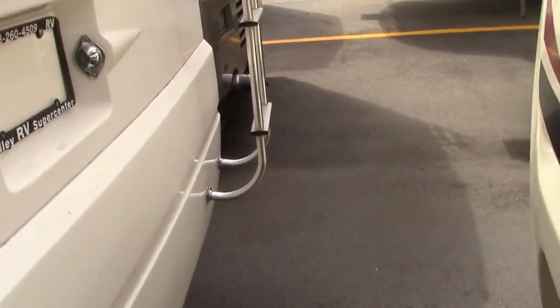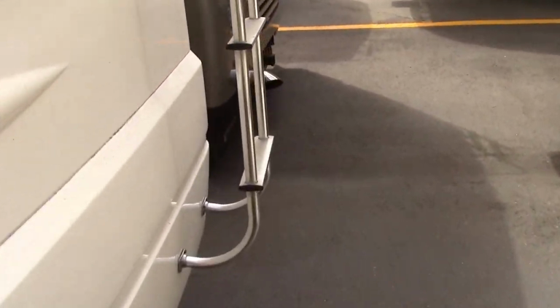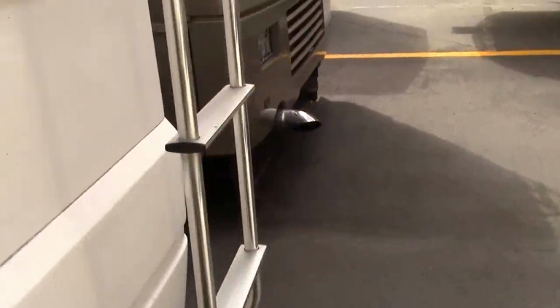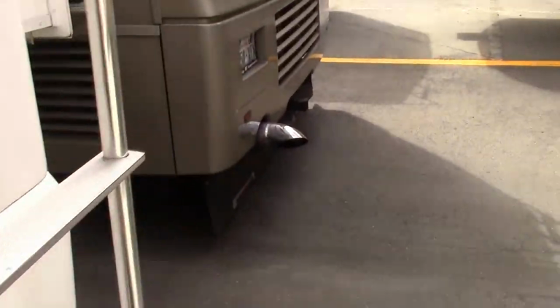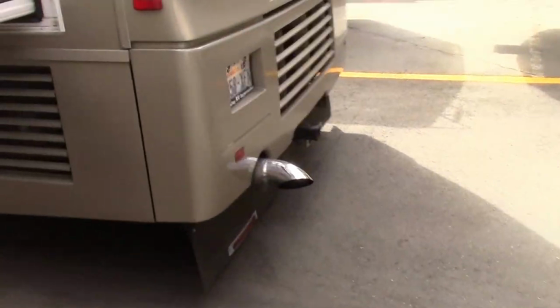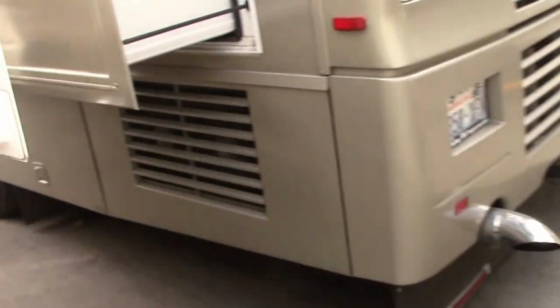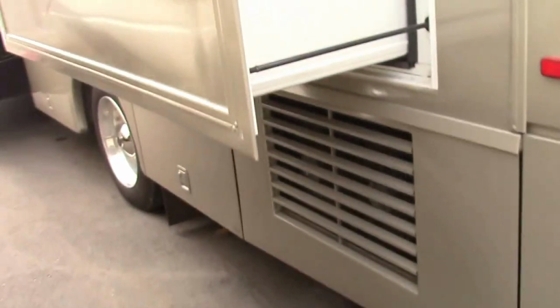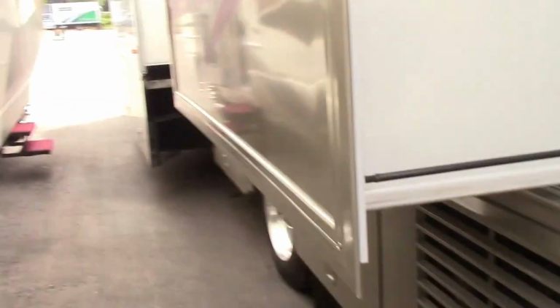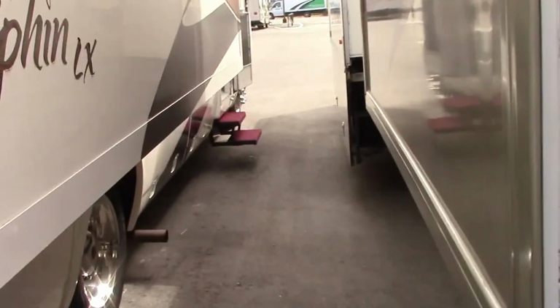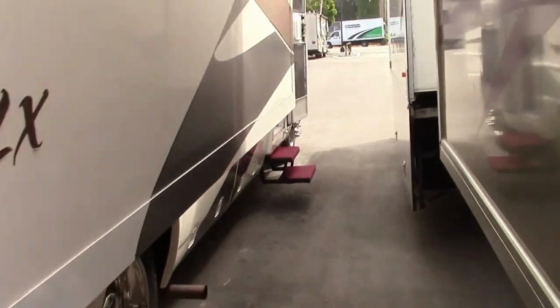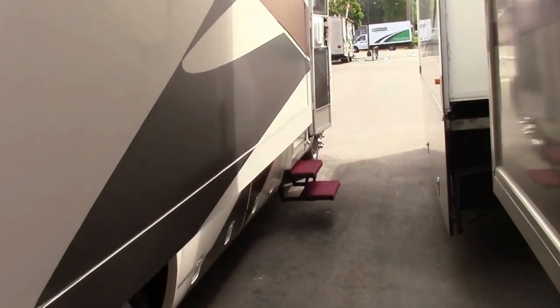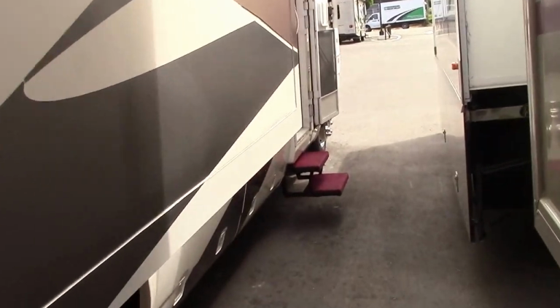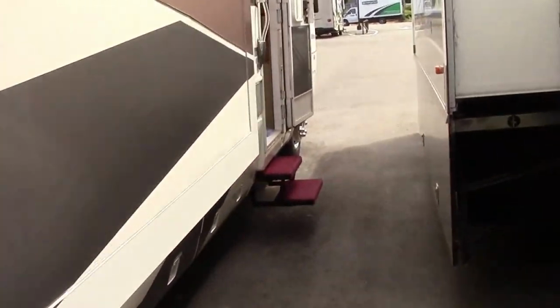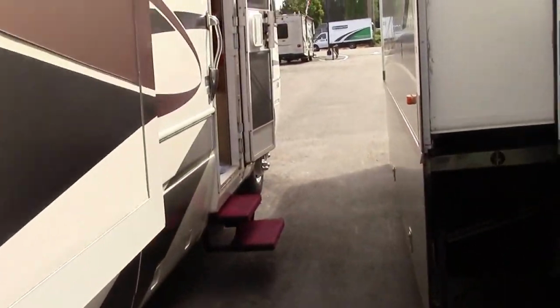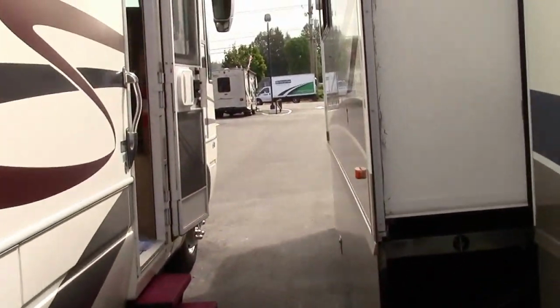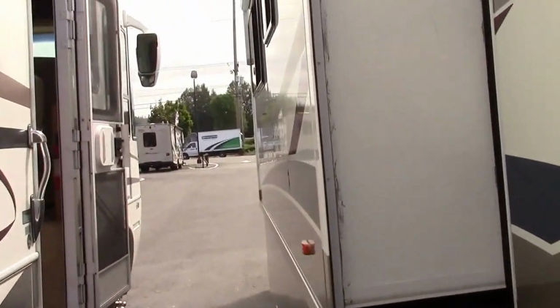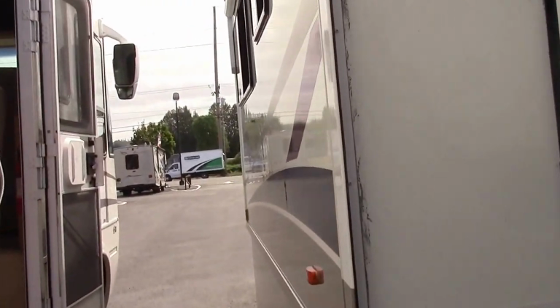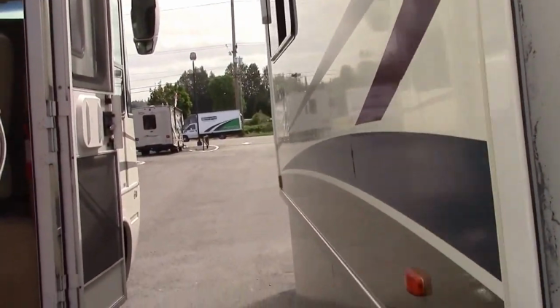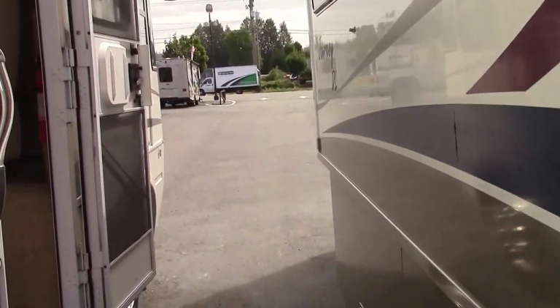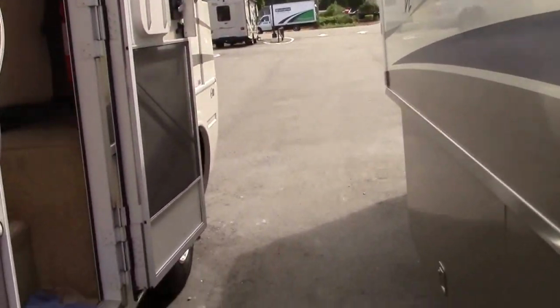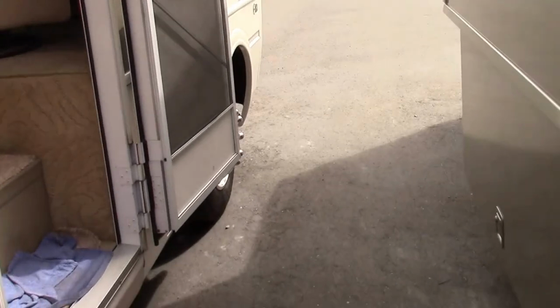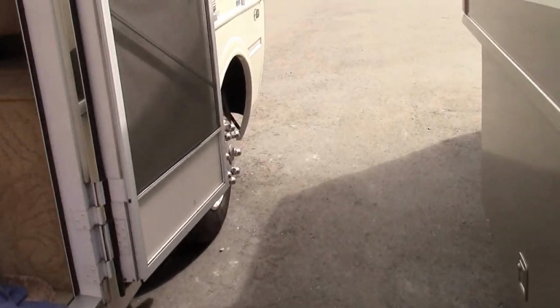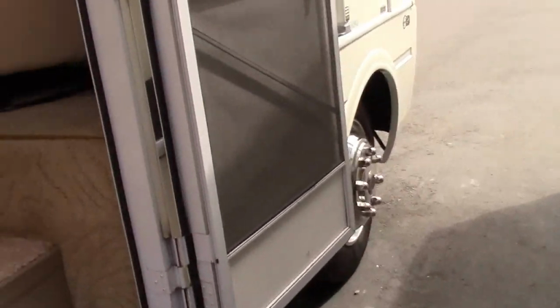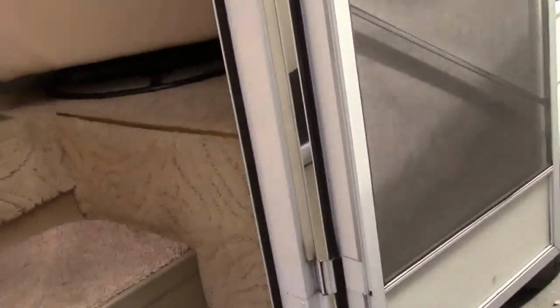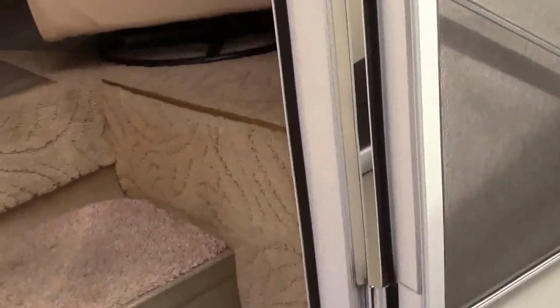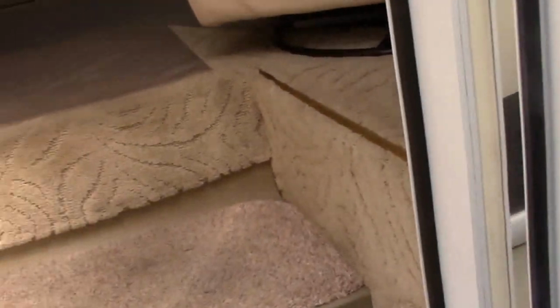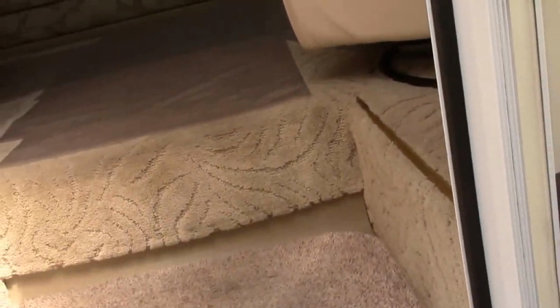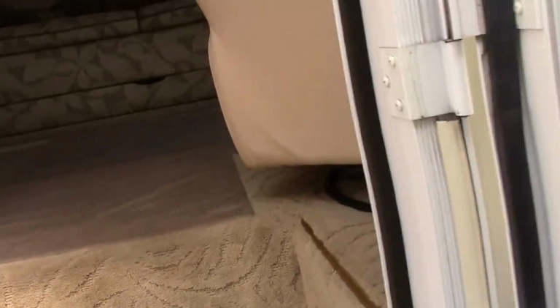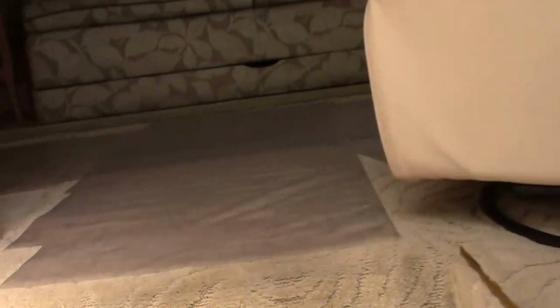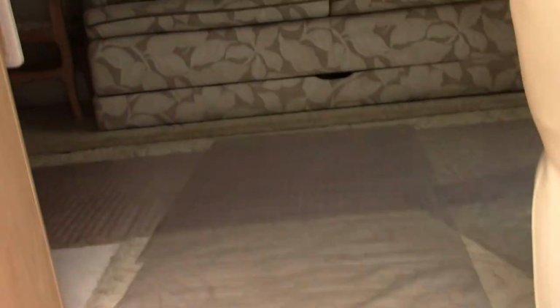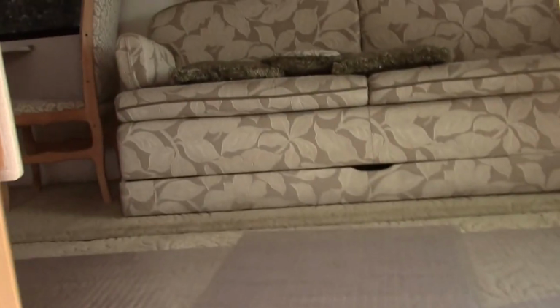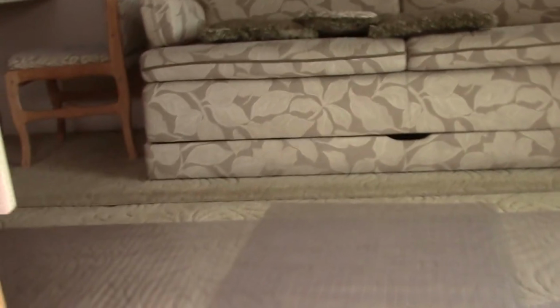The previous owner kept it under cover the entire time she was not using it. She actually had it parked two blocks down our street, so for its whole life it was undercover when she wasn't using it, which is extremely important.